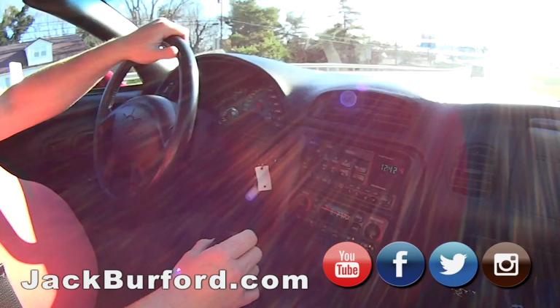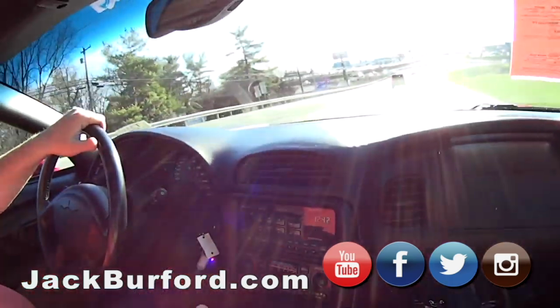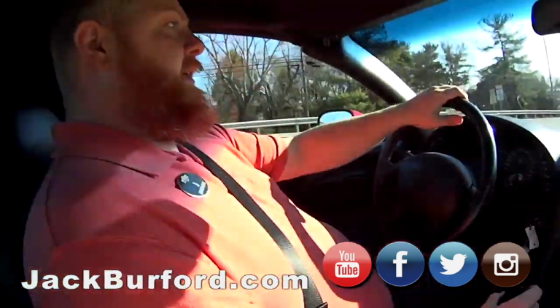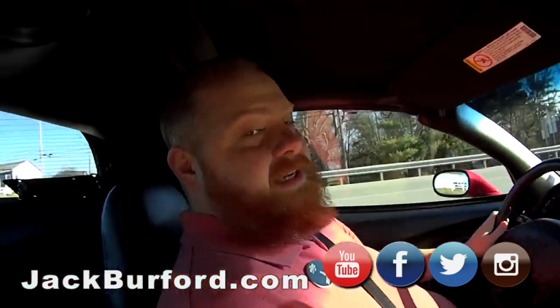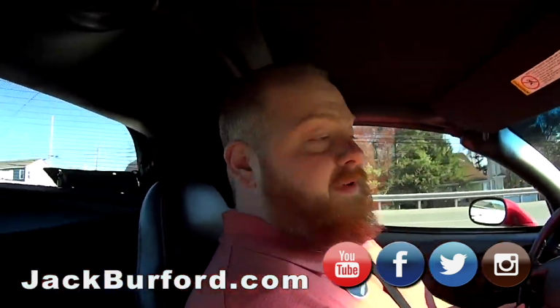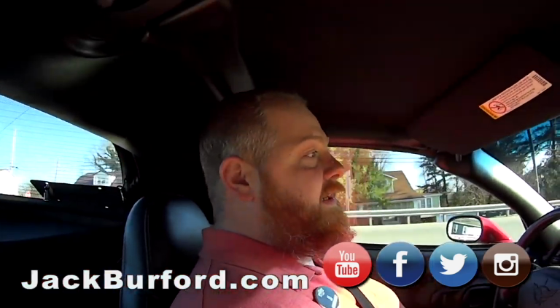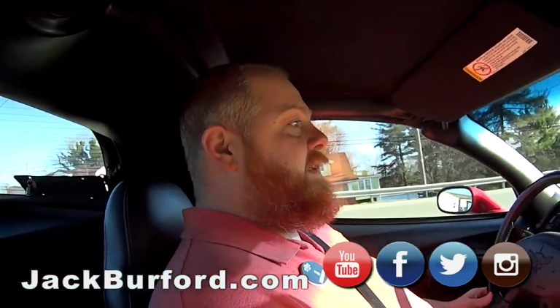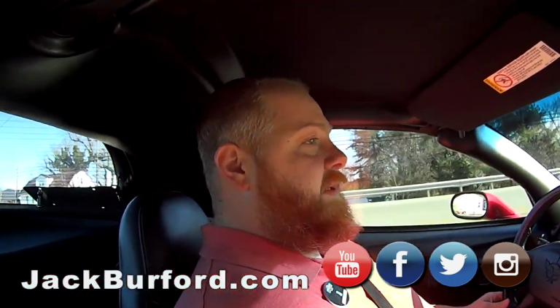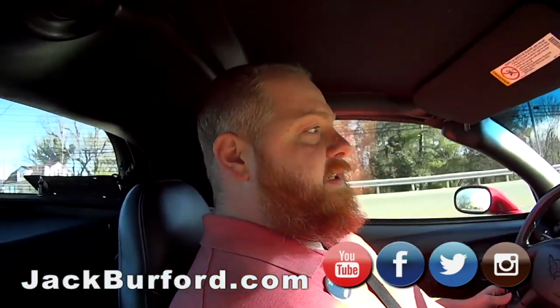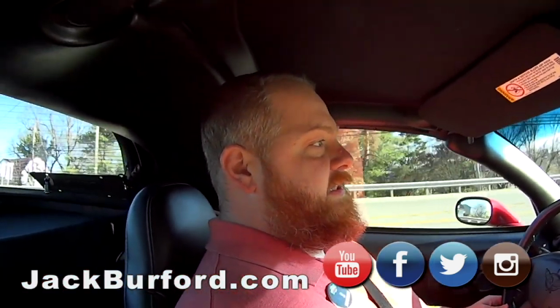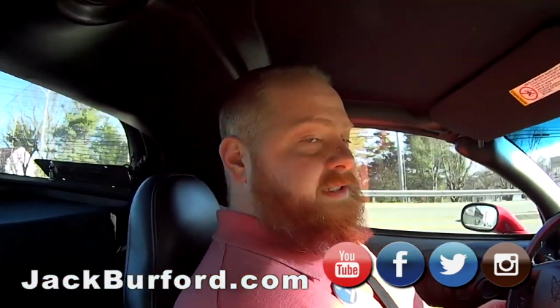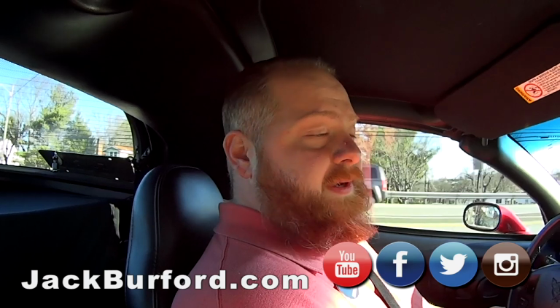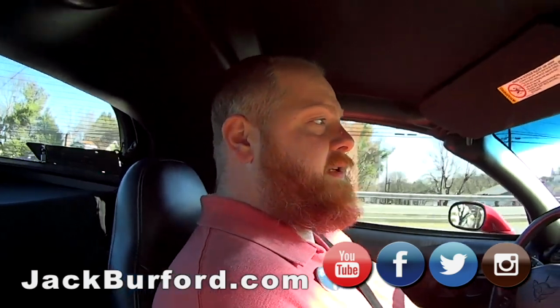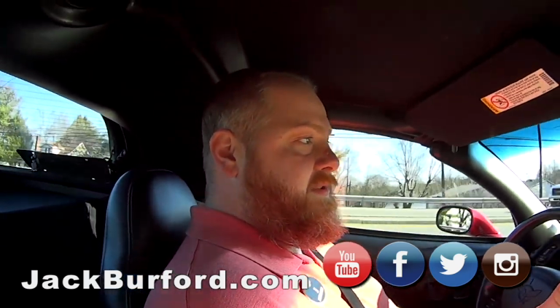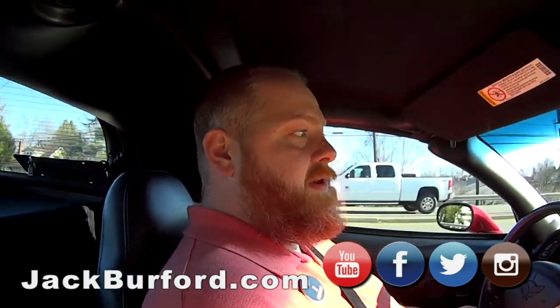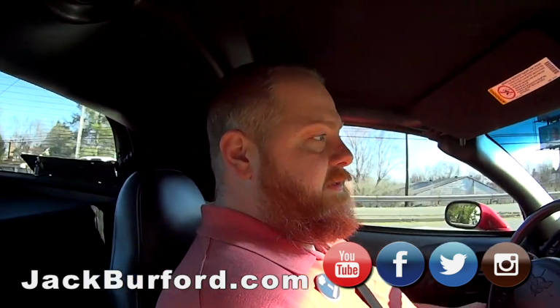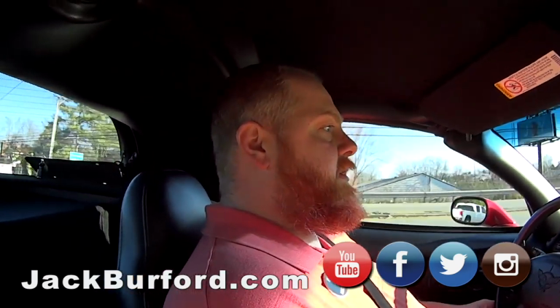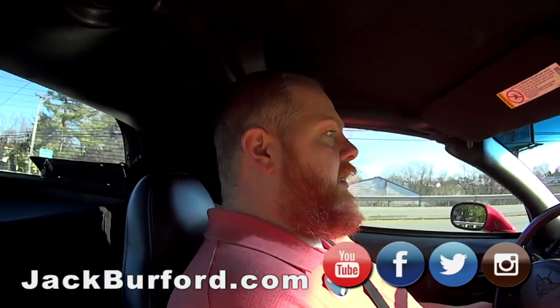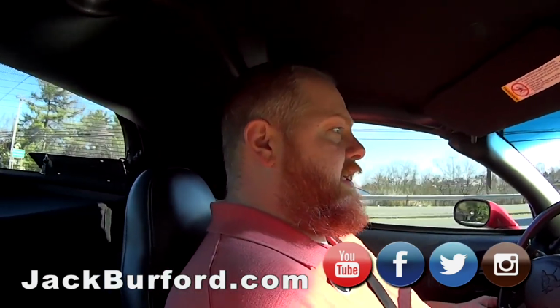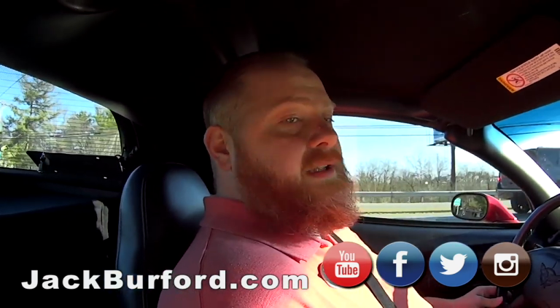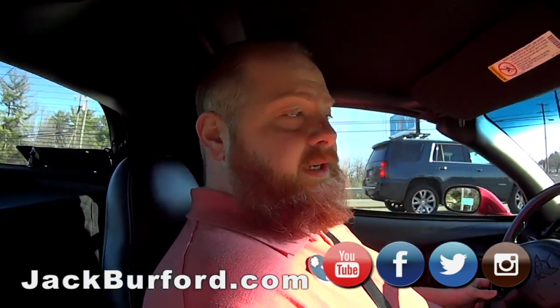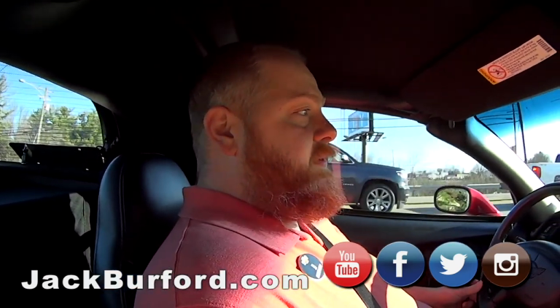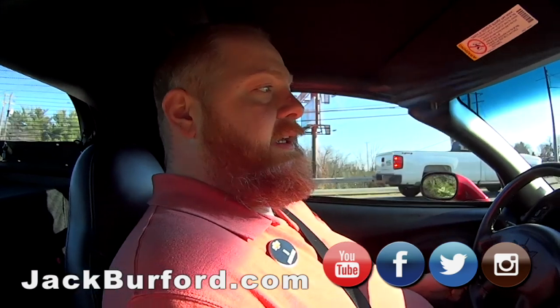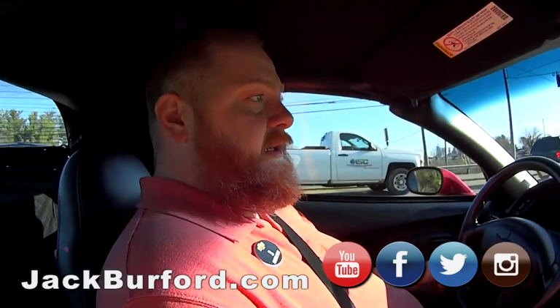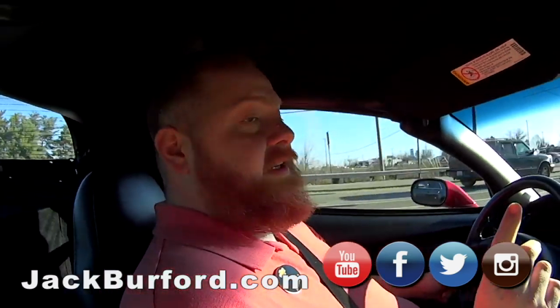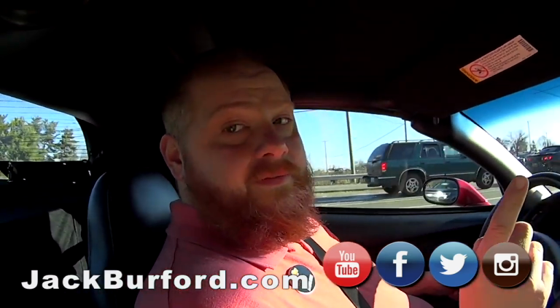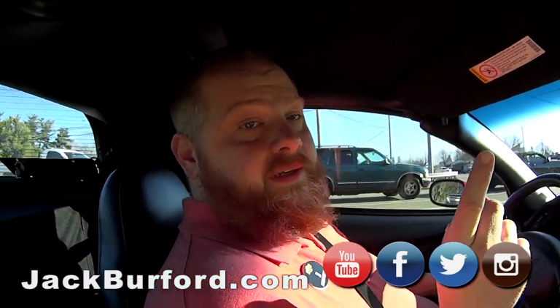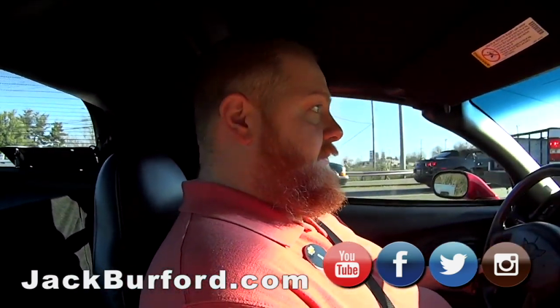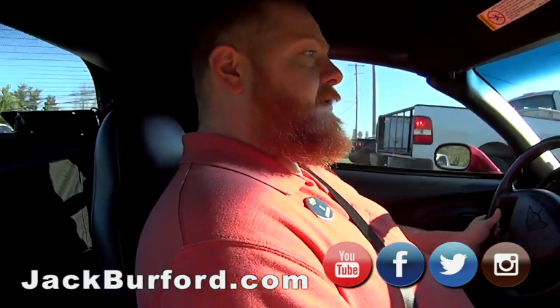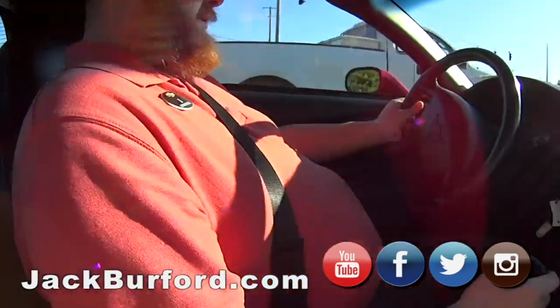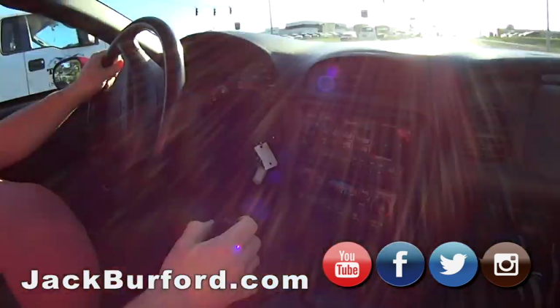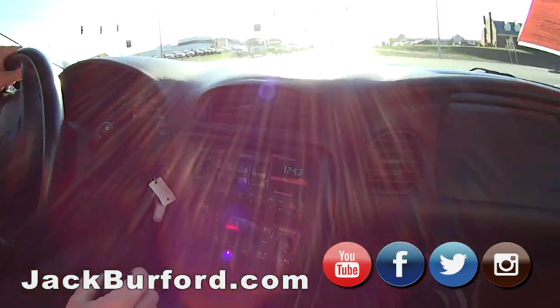What does everybody need to do, JJ? You need to check us out at jackburford.com. Come in person - 819 Eastern Bypass here in Richmond, right across from Walmart and Lowe's. Or check us out on all the social medias - Facebook, Twitter, Instagram, and you can't forget YouTube. That's right, you got that right.